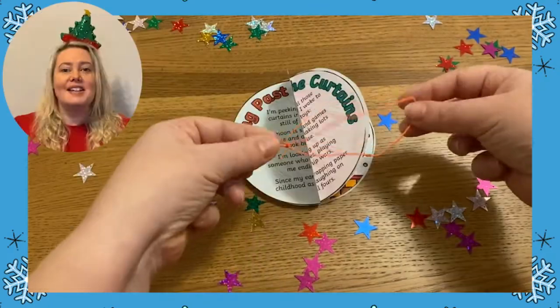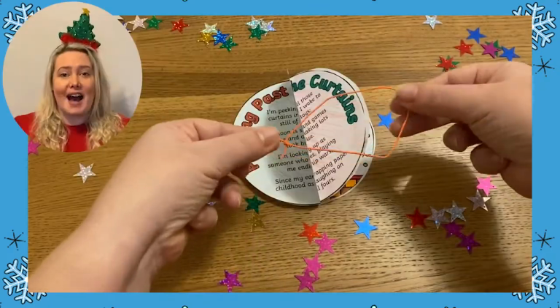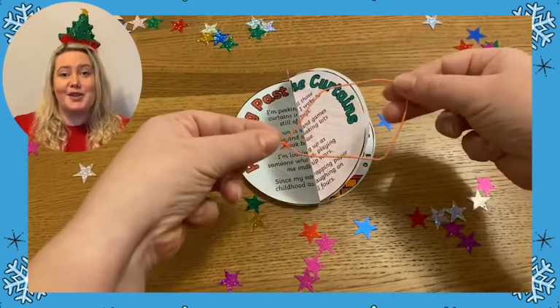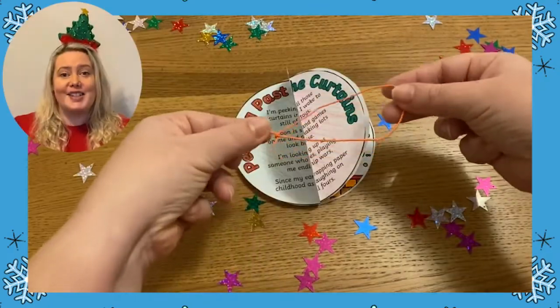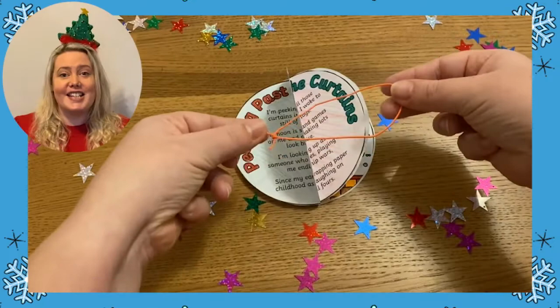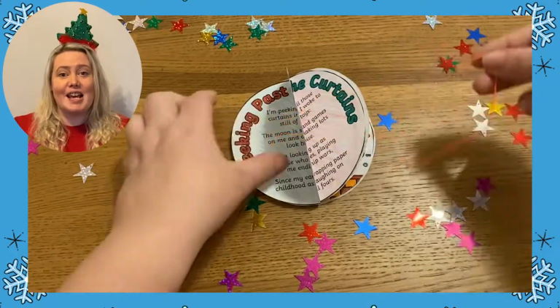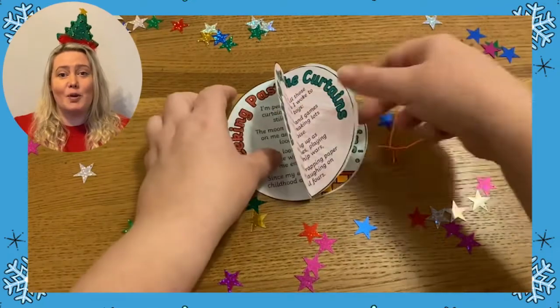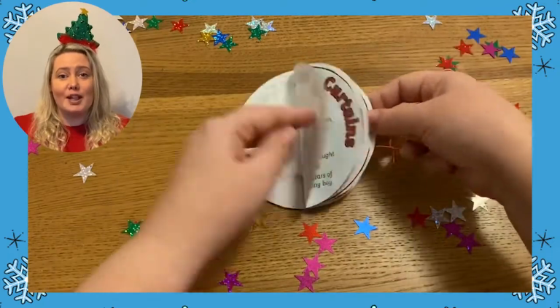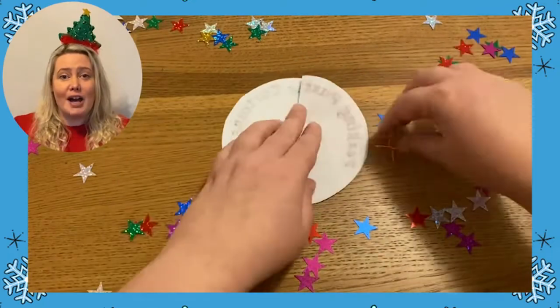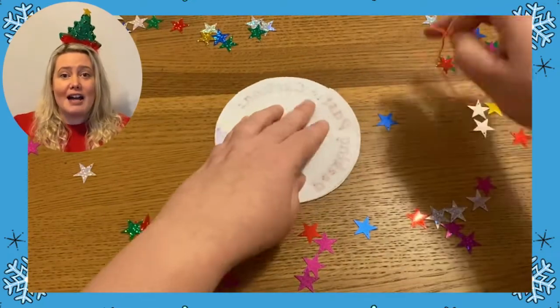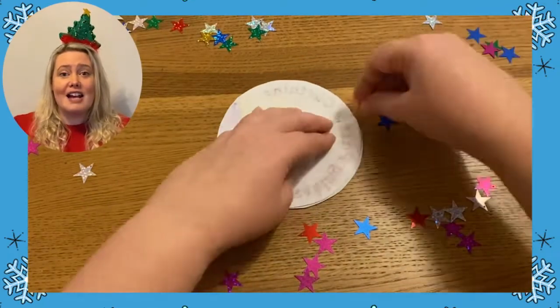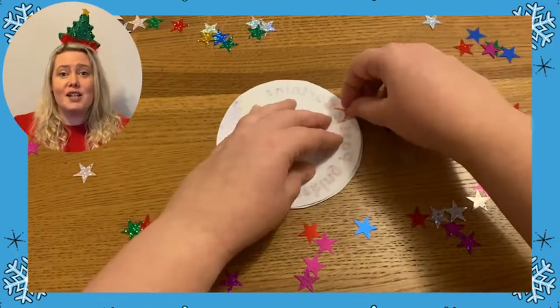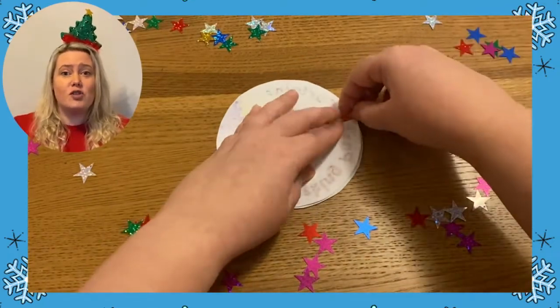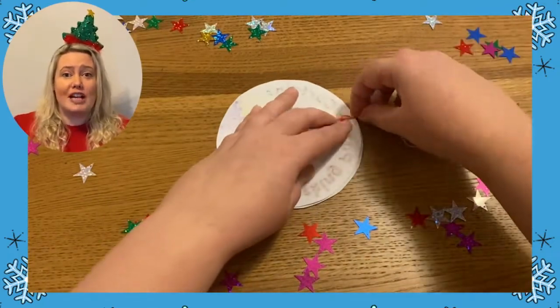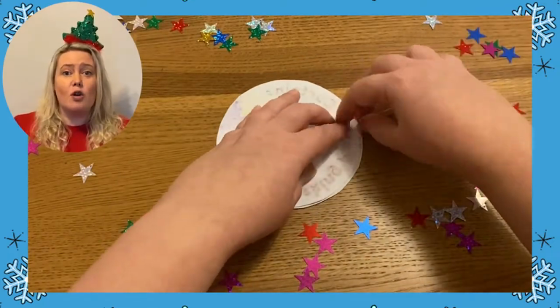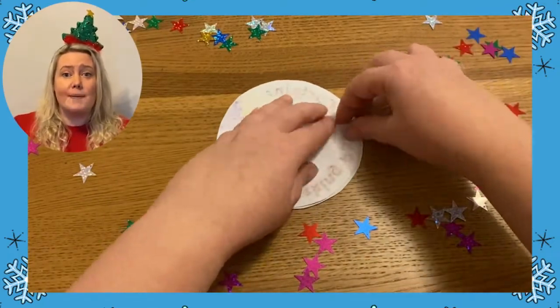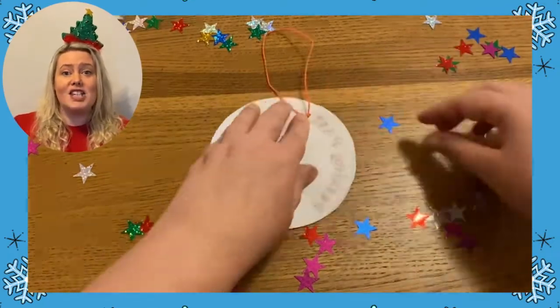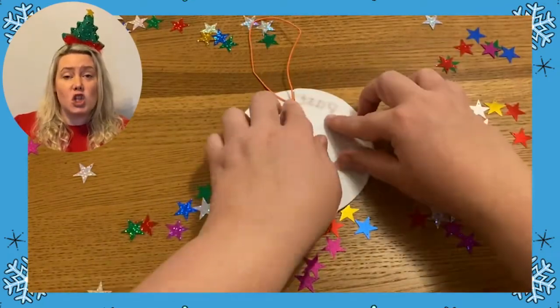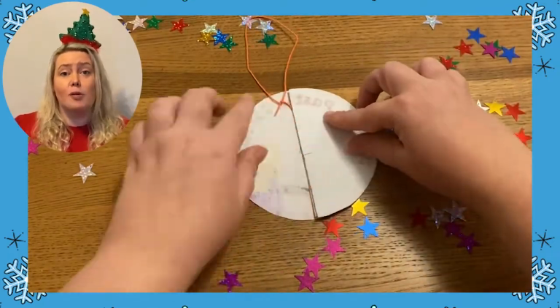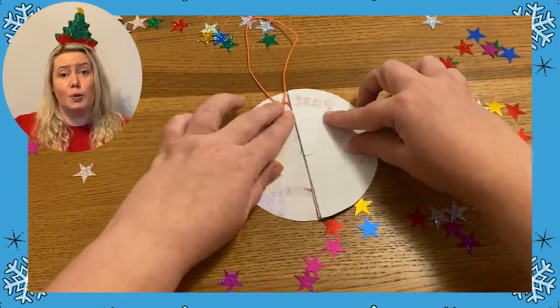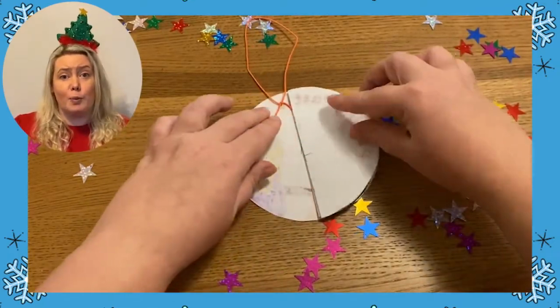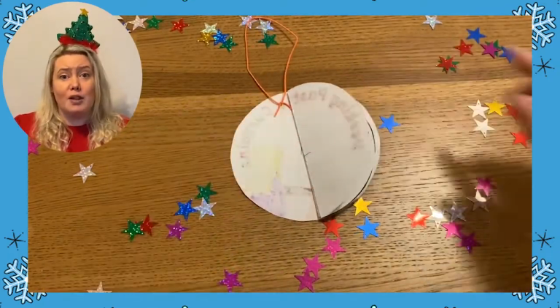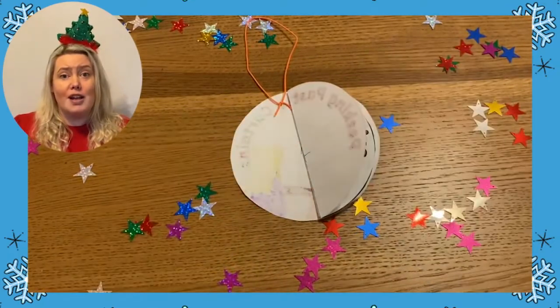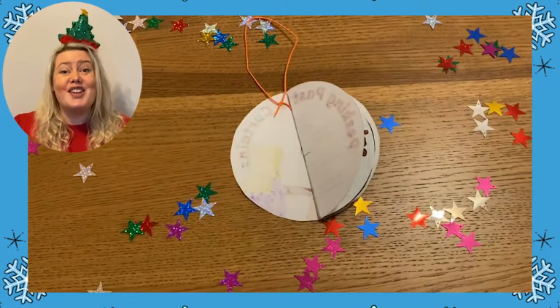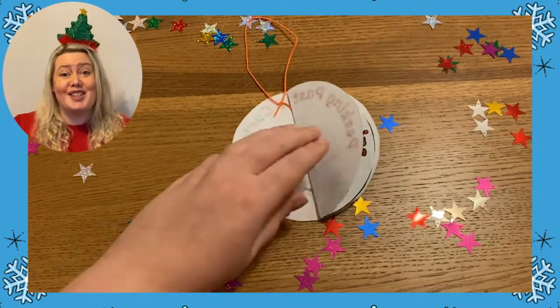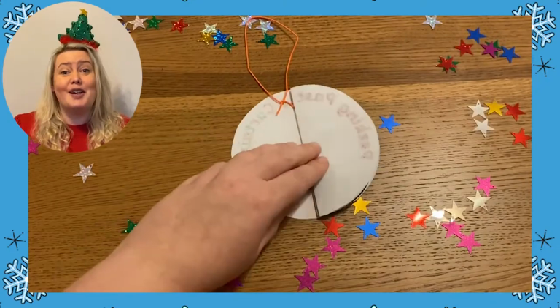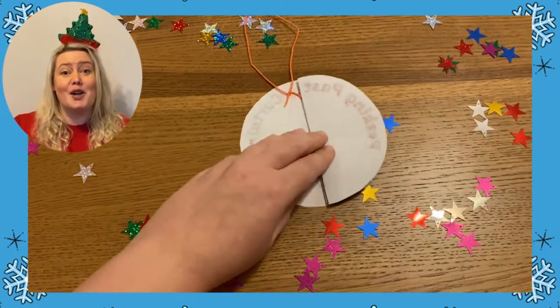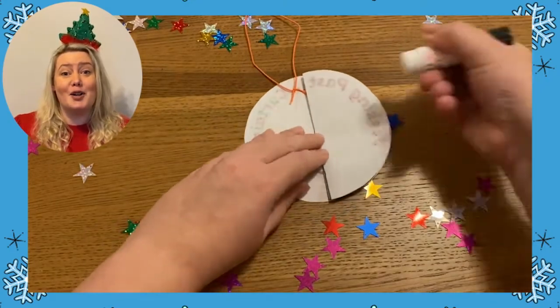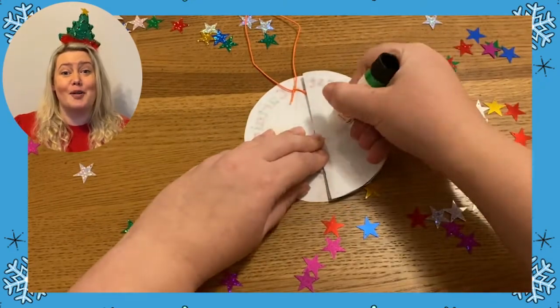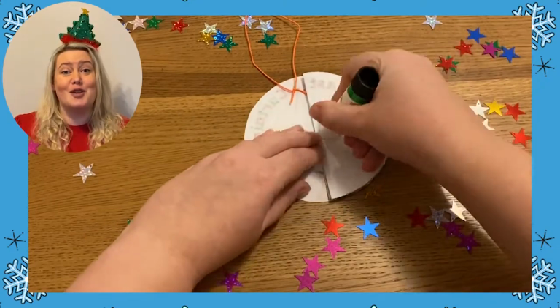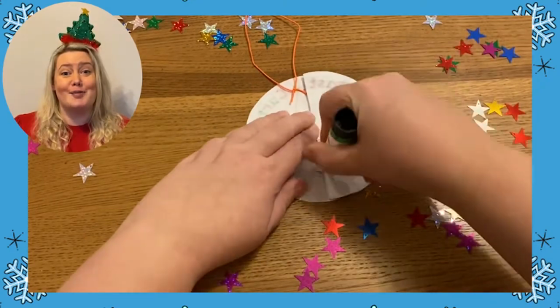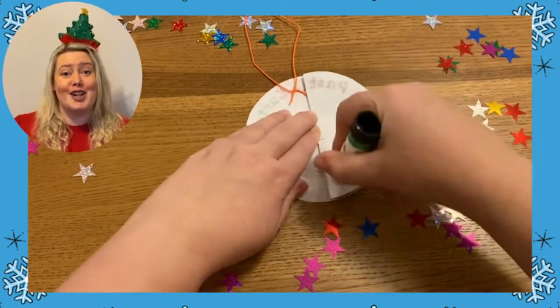Now, using sticky tape or glue, attach a piece of string or ribbon to the top of your bauble so it can be hung from the Christmas tree.